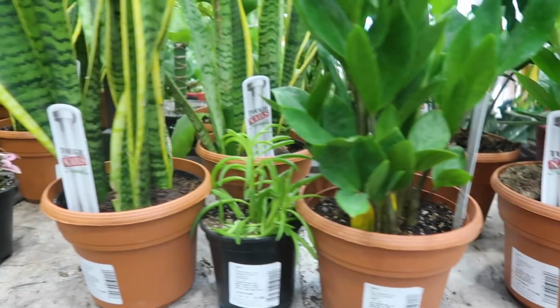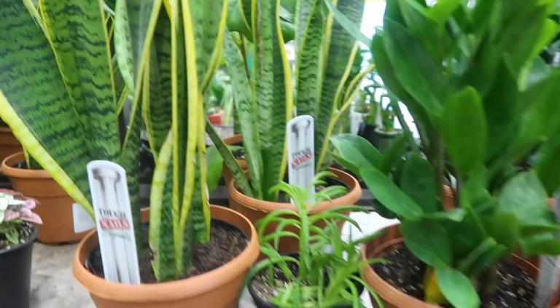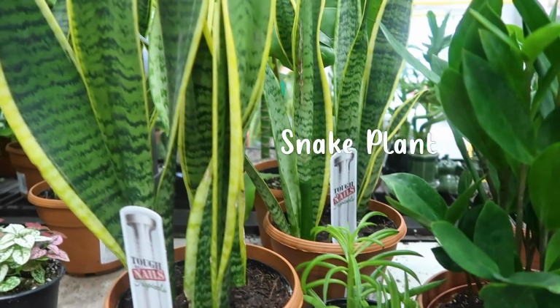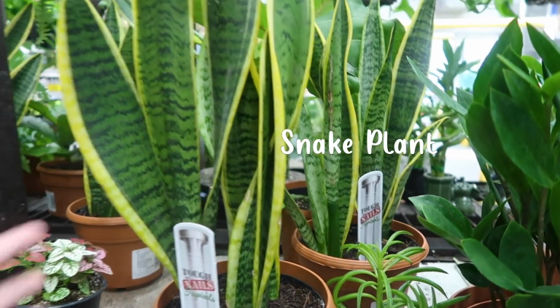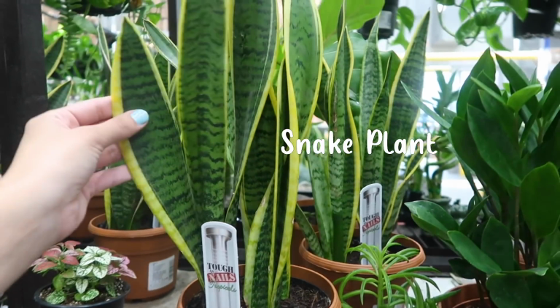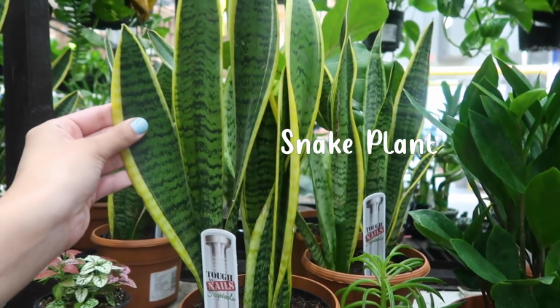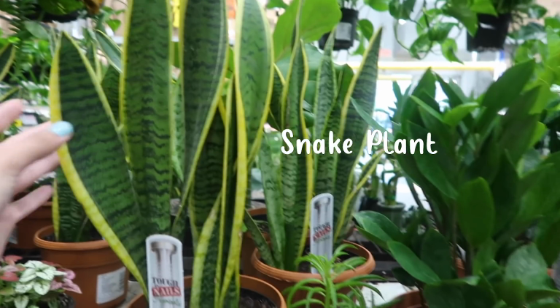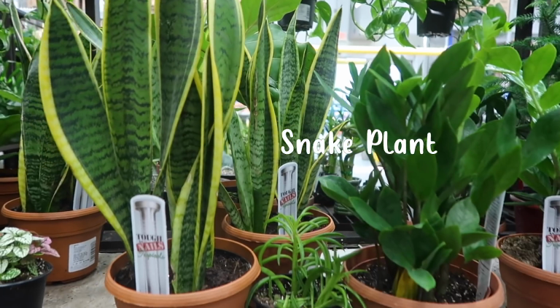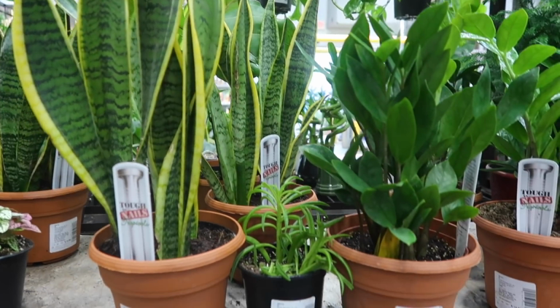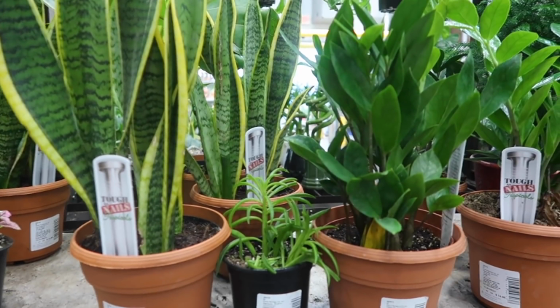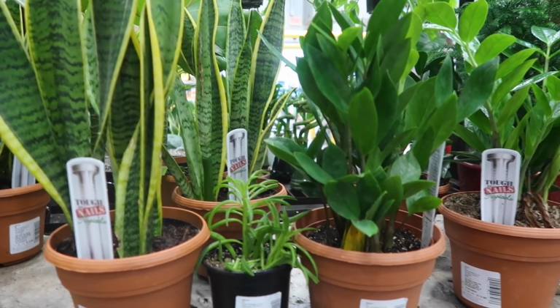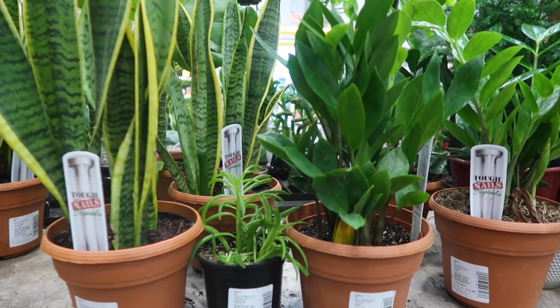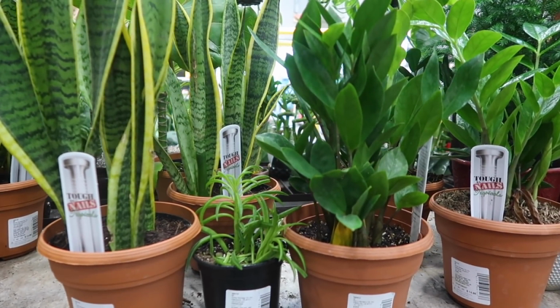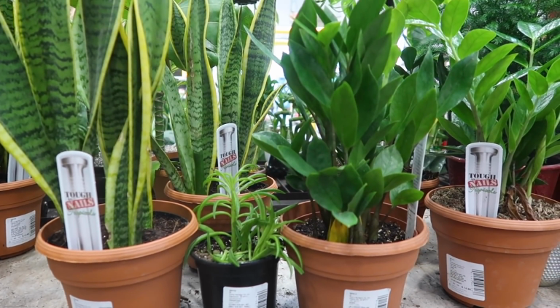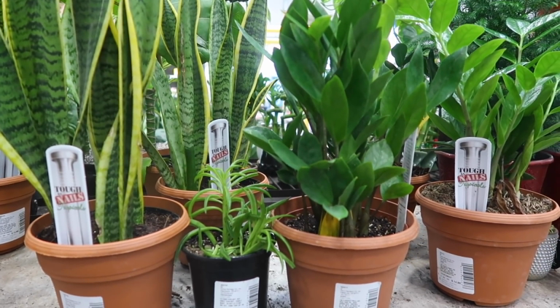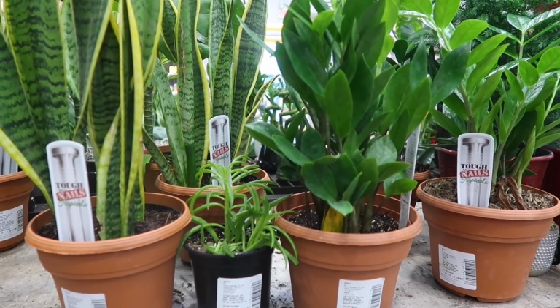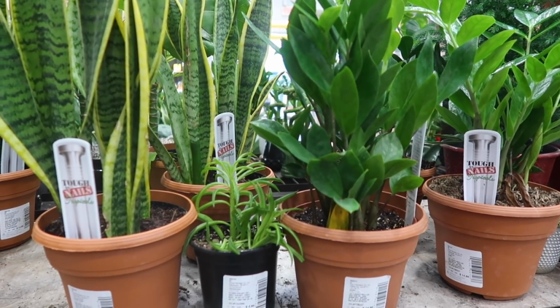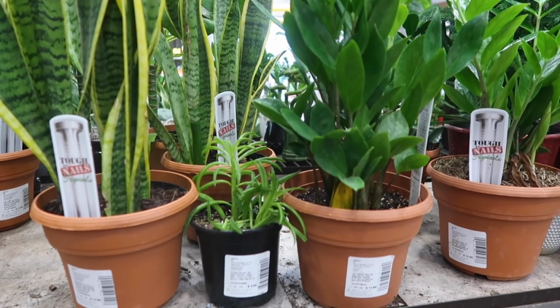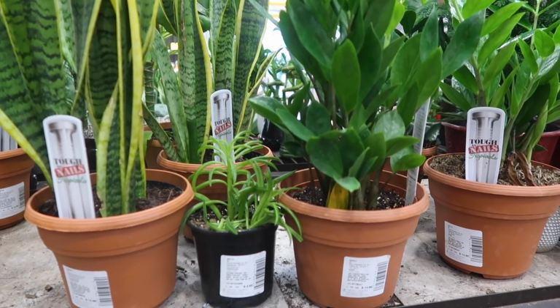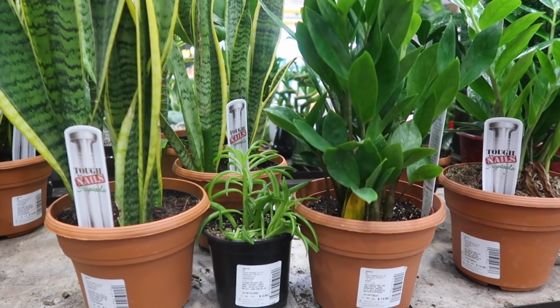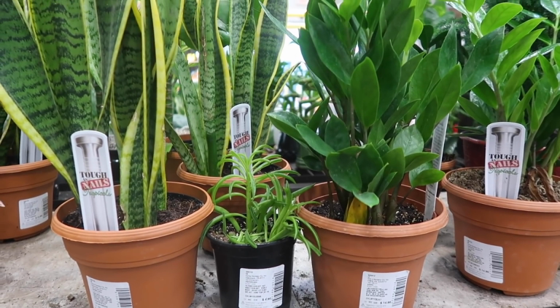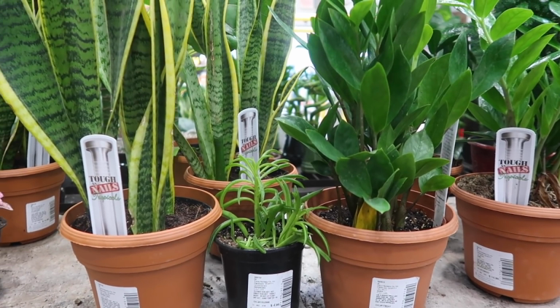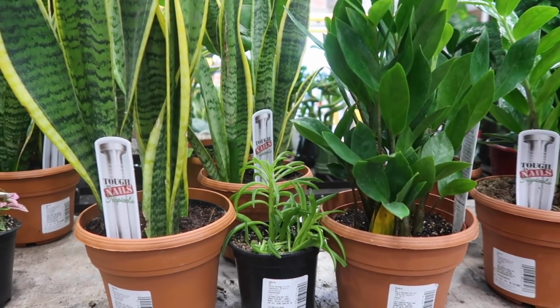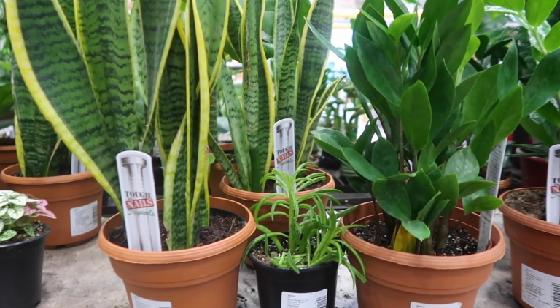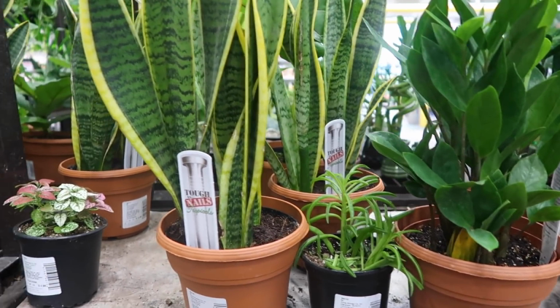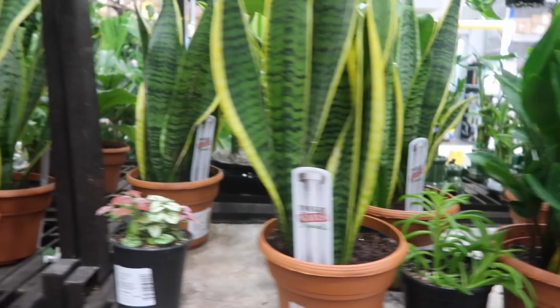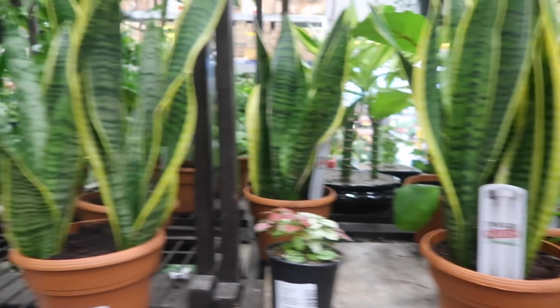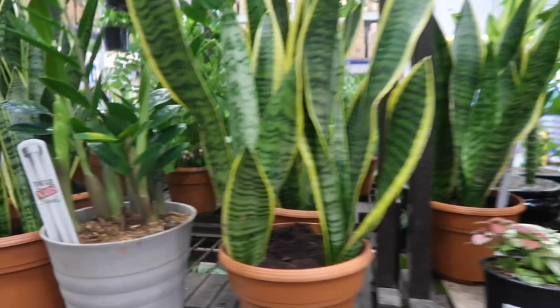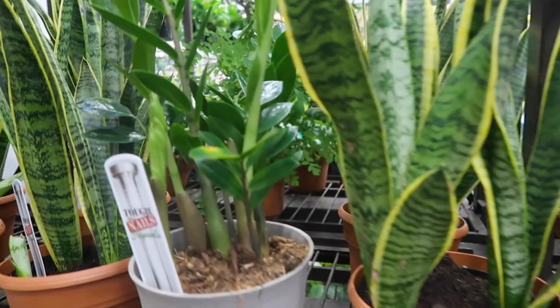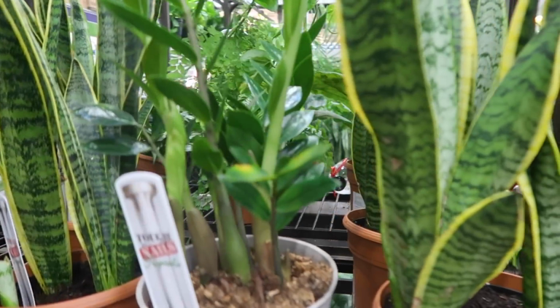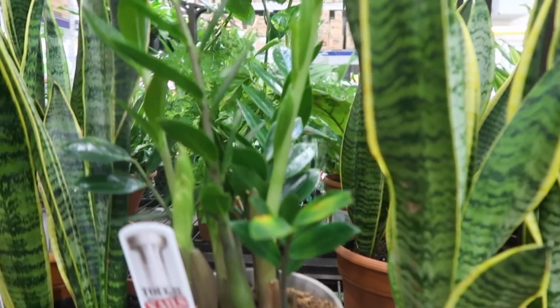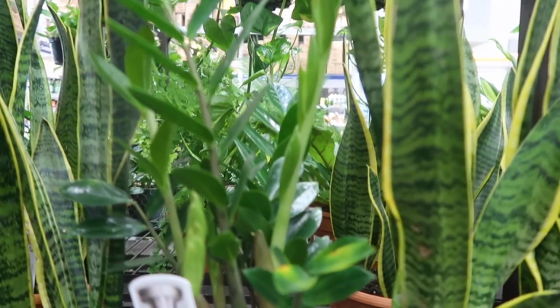Snake plants are pretty much the same as ZZ plants in terms of care. They really don't need much light at all and they really don't need much water at all, and they will still do really well. But you're not going to see them grow as much, which is kind of a downside.